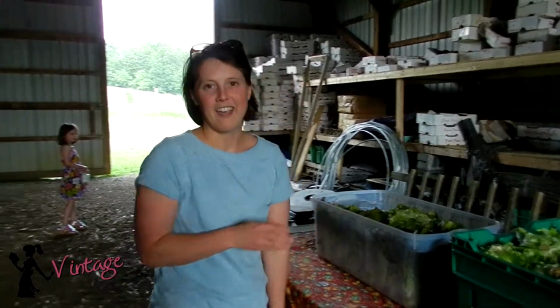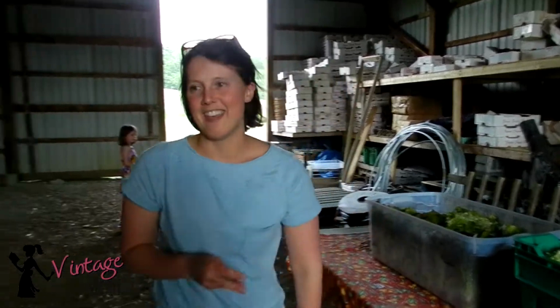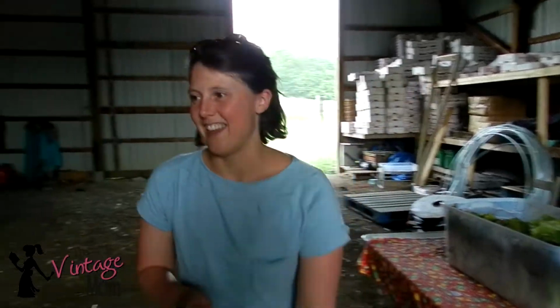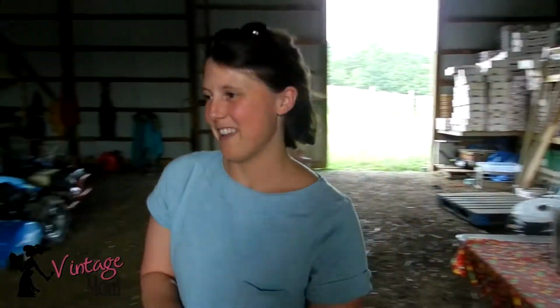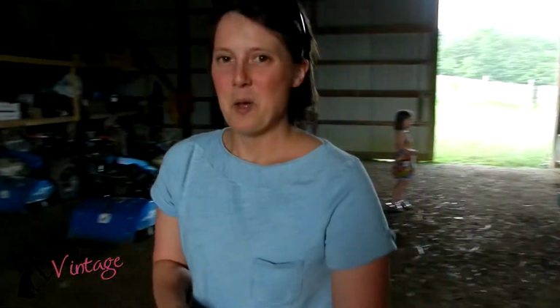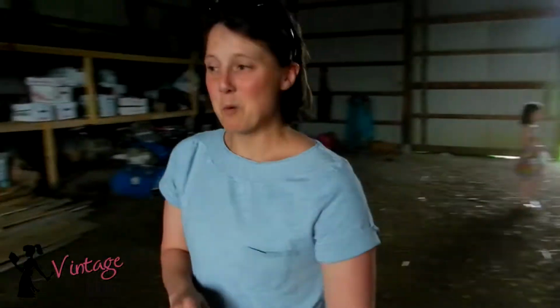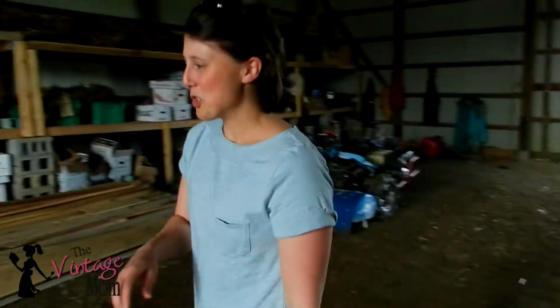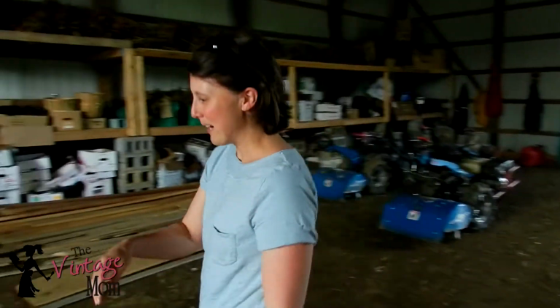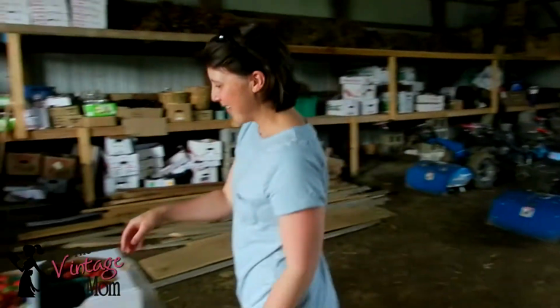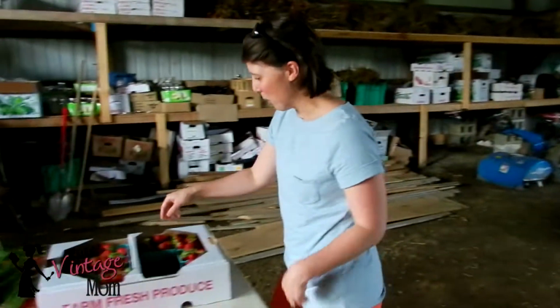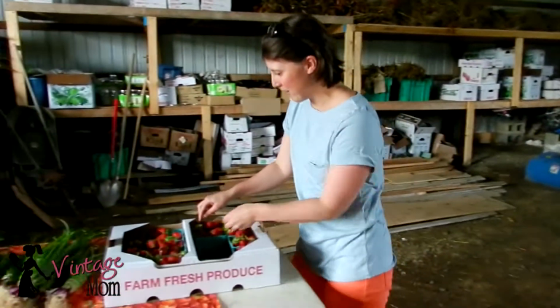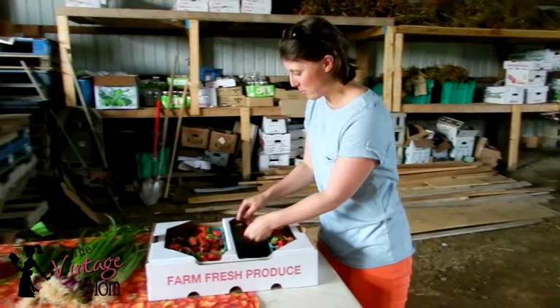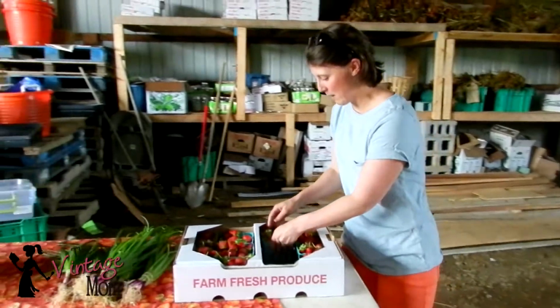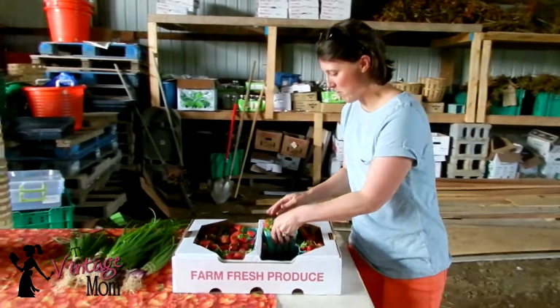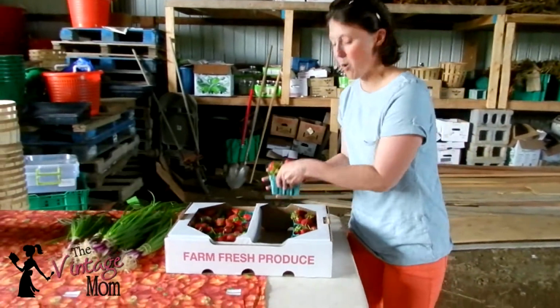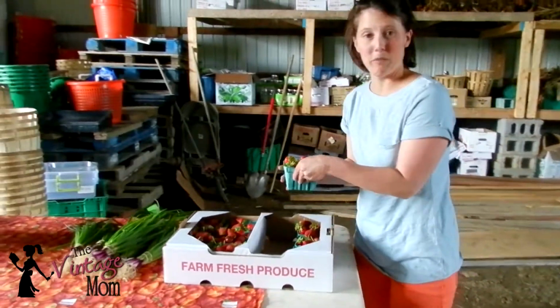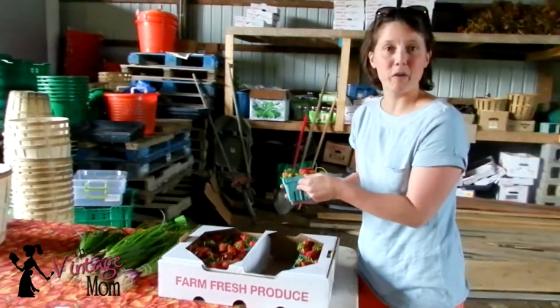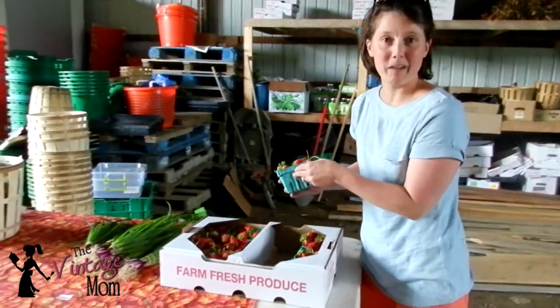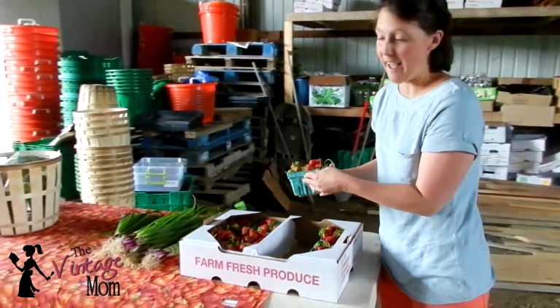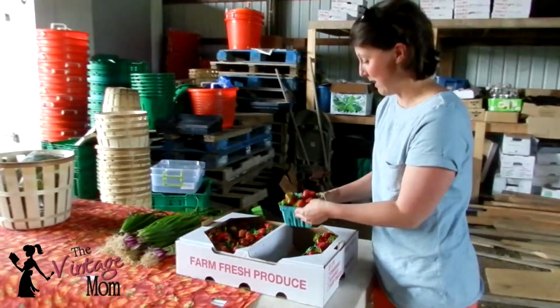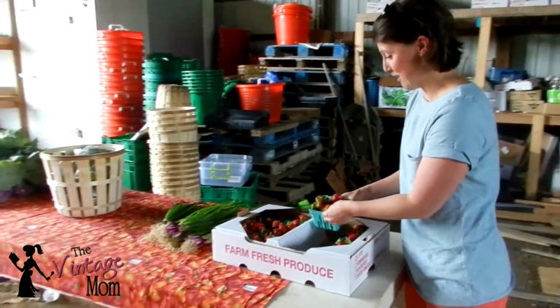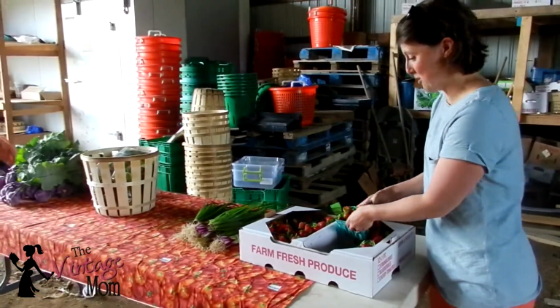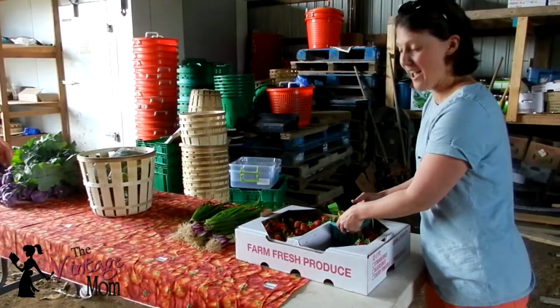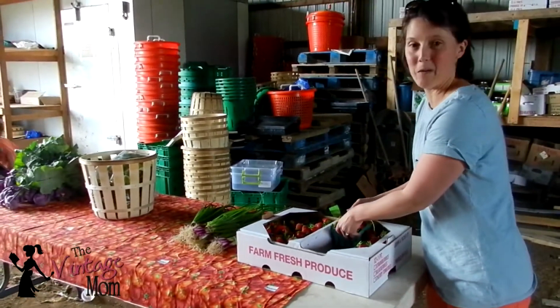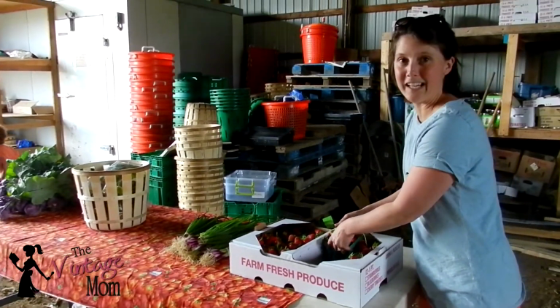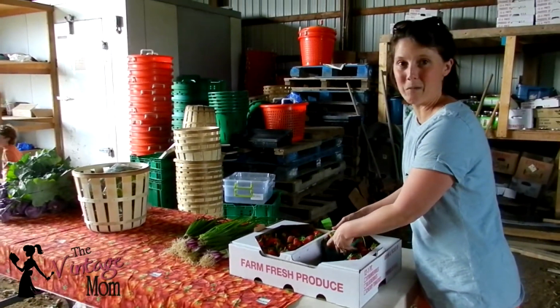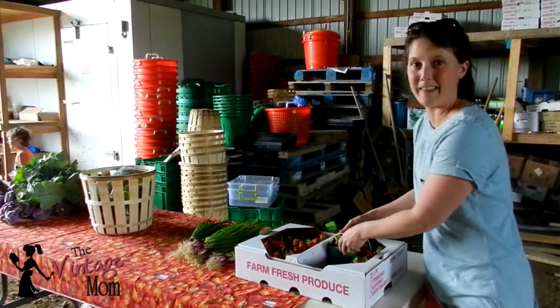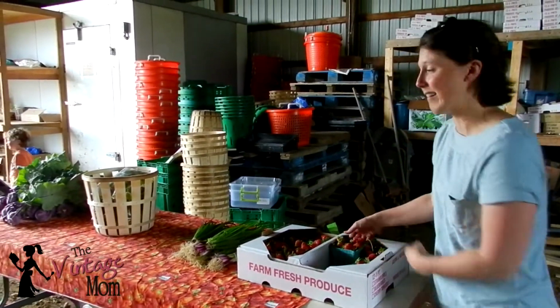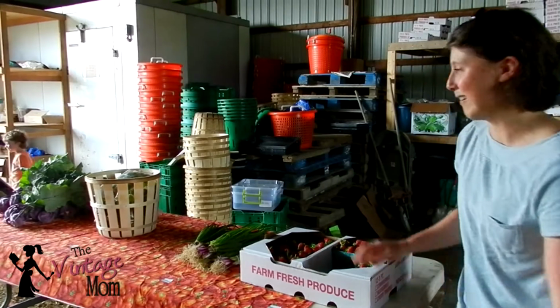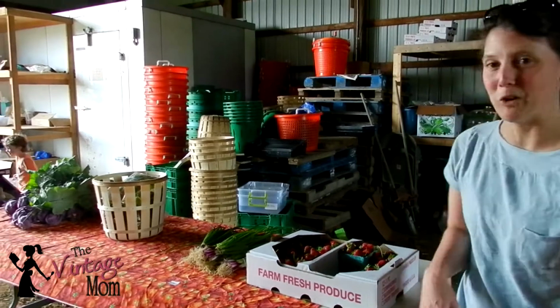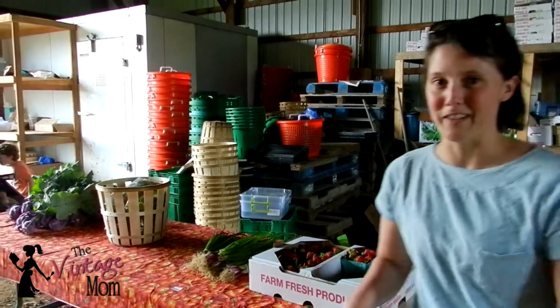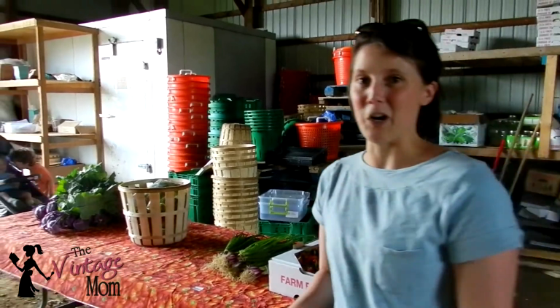And then more strawberries. Hopefully this week they will make it home from the farm, because last week they didn't — they were eaten within like seconds of arriving in the car.